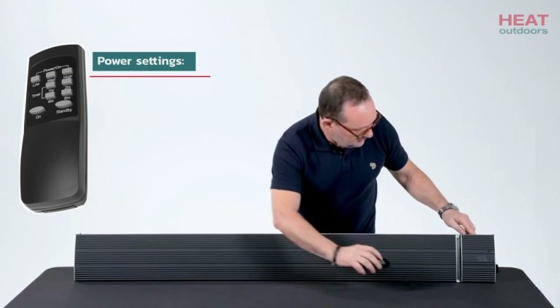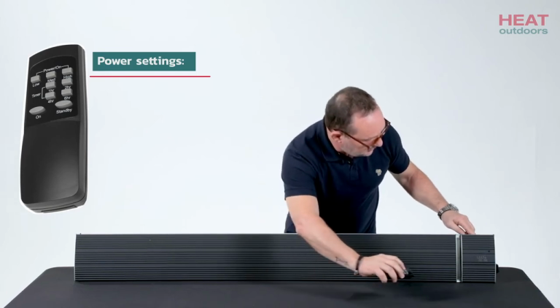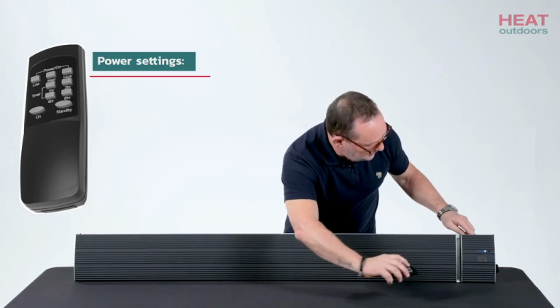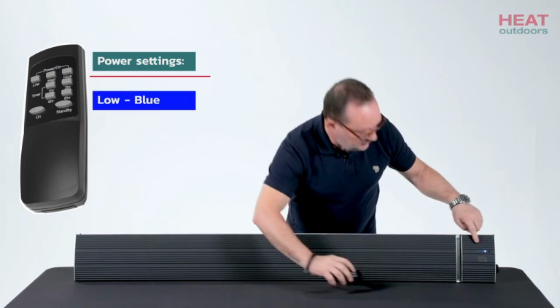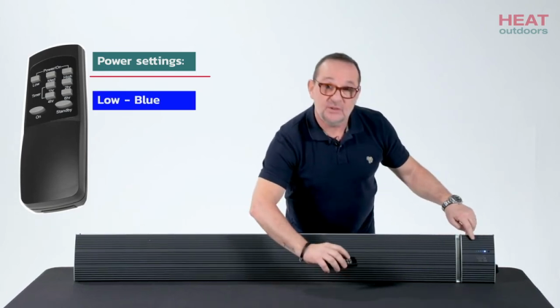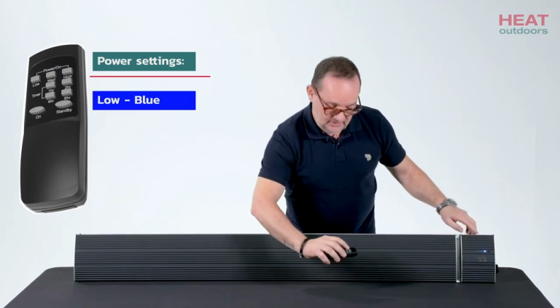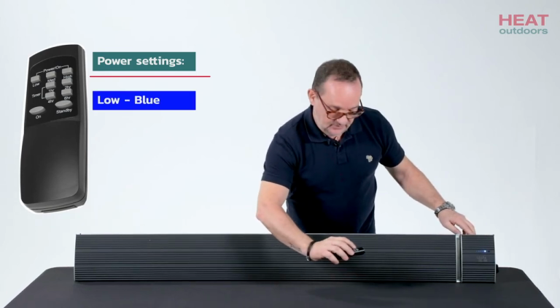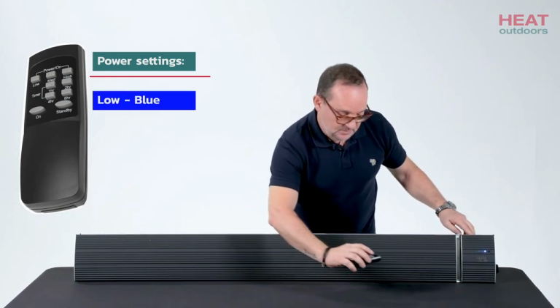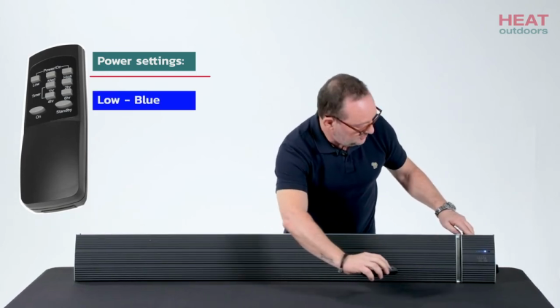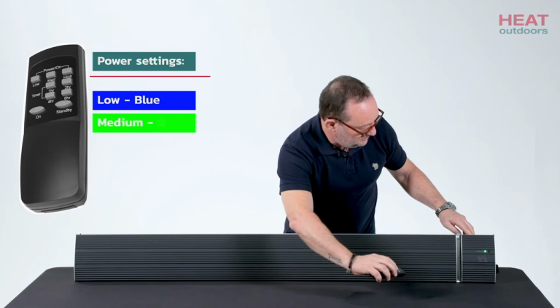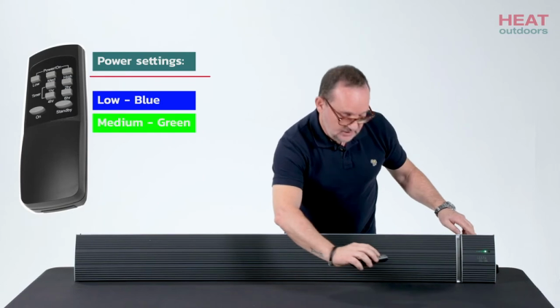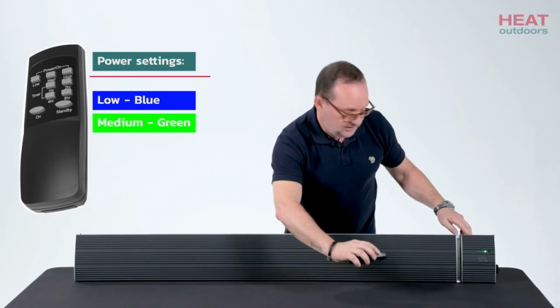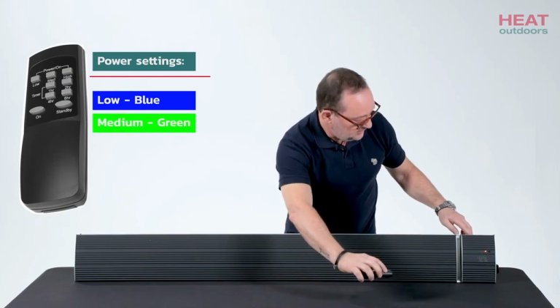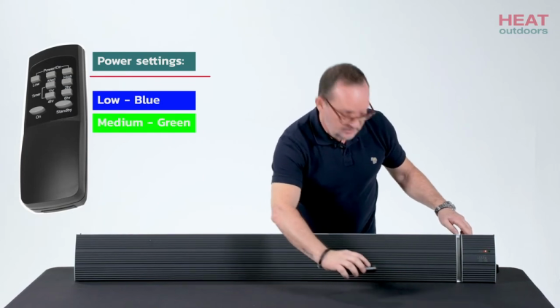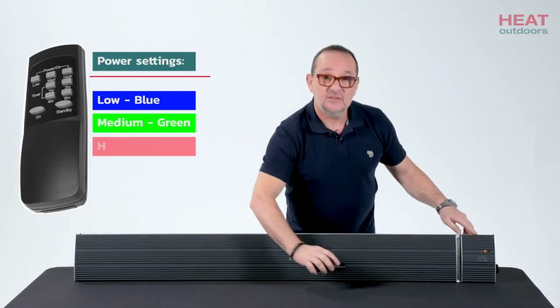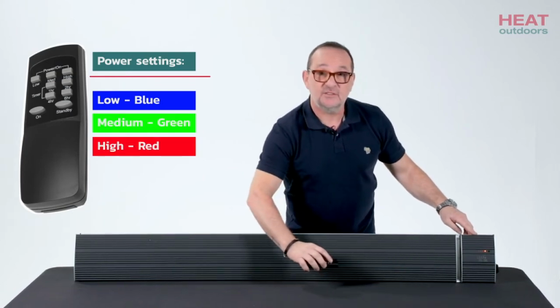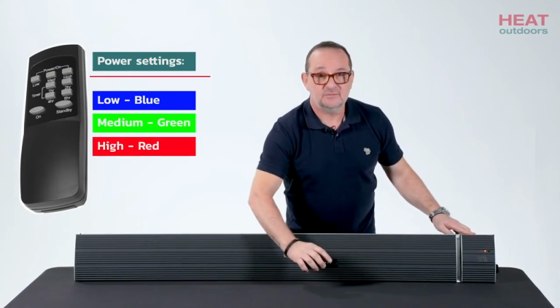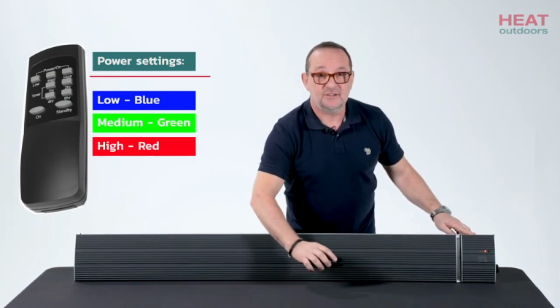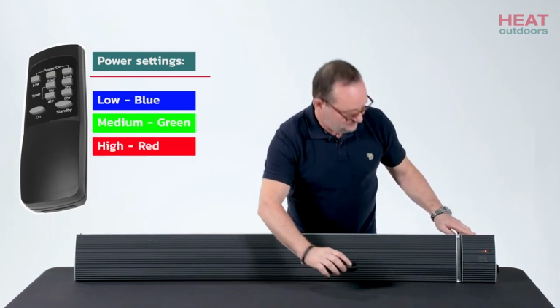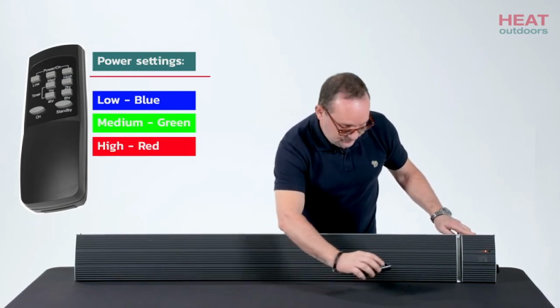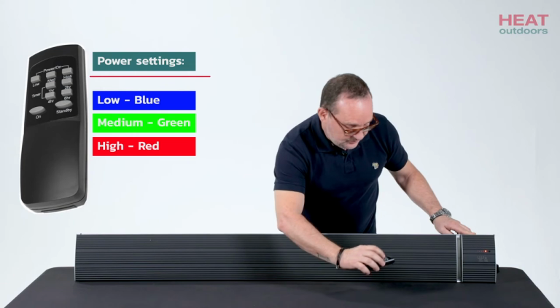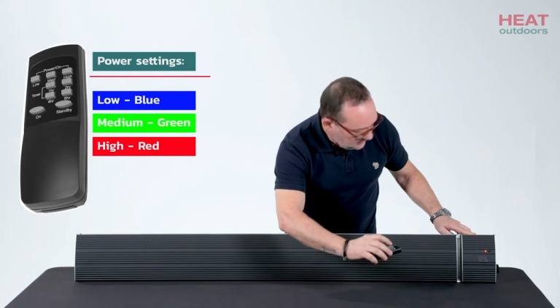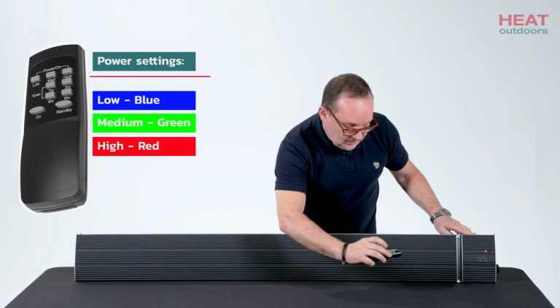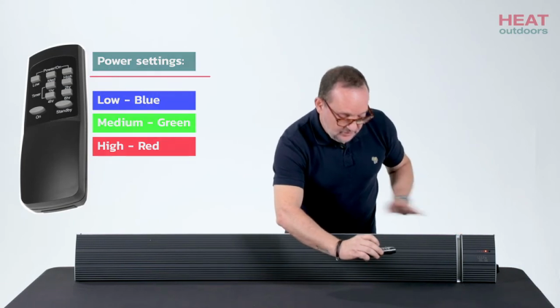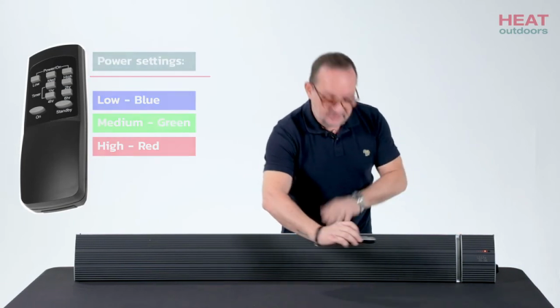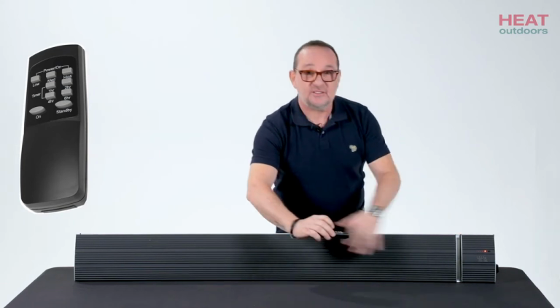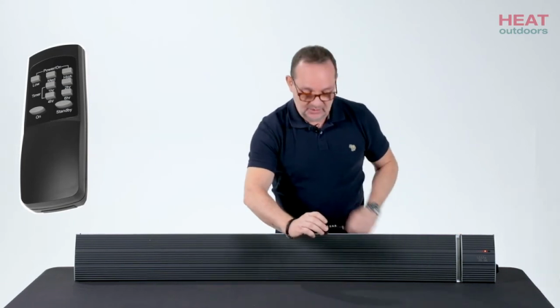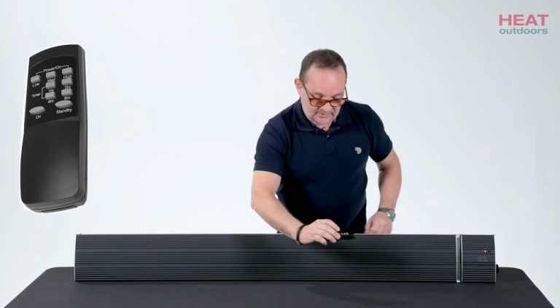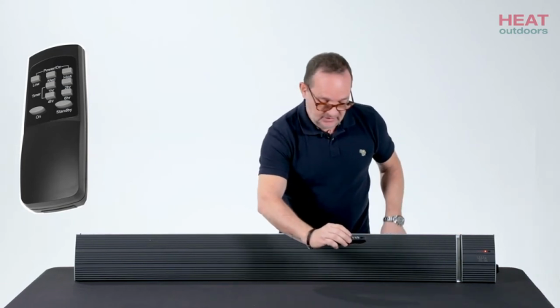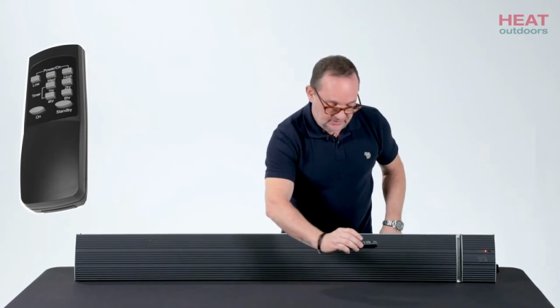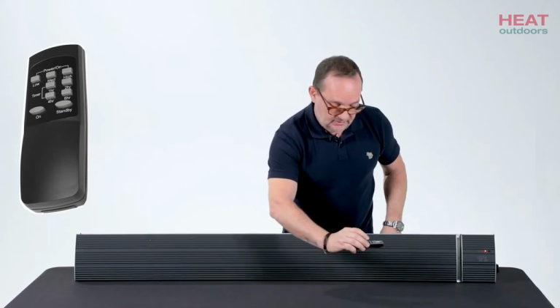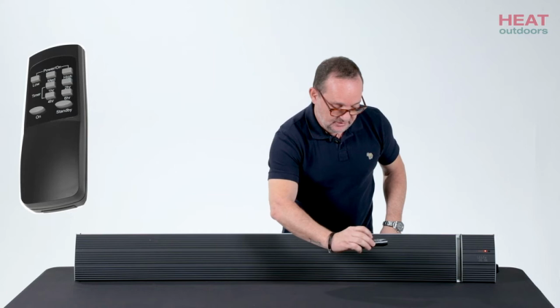If I put it onto low, you've got blue lighting. If I put it onto medium, it goes green, and then red for high heat. I'm going to turn that off because it's sitting on a table here and it's not ideal for using it.